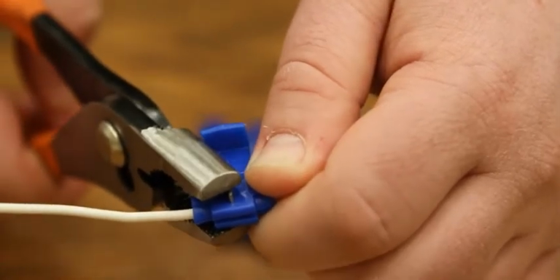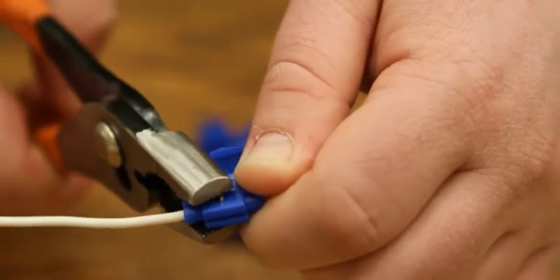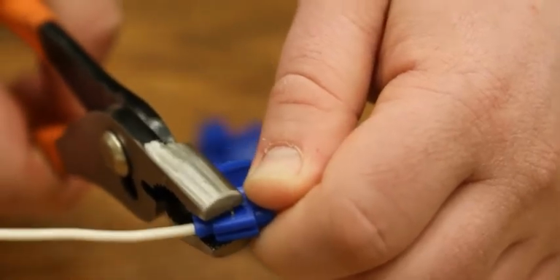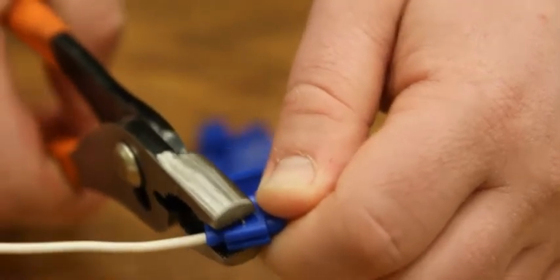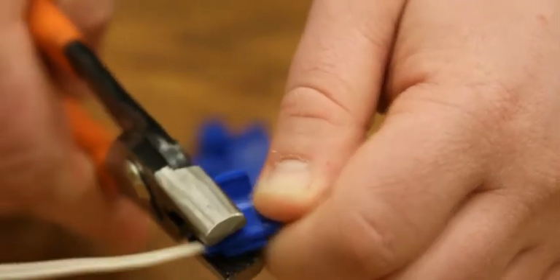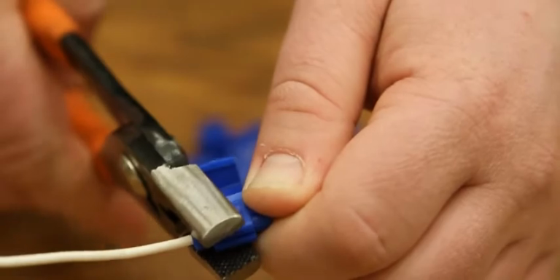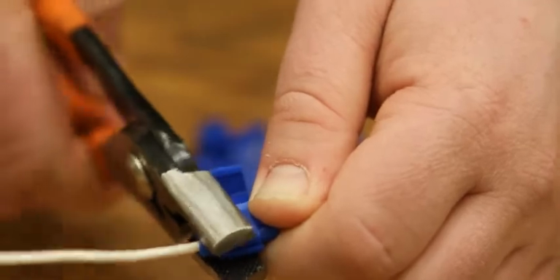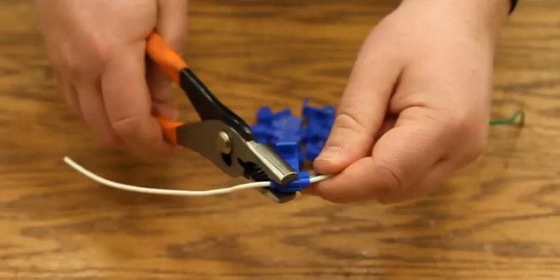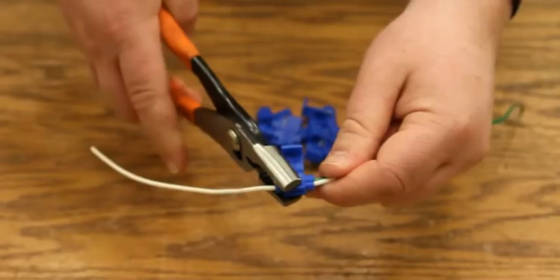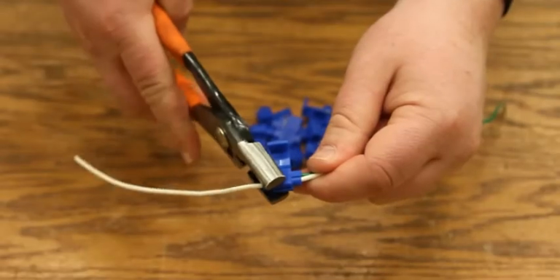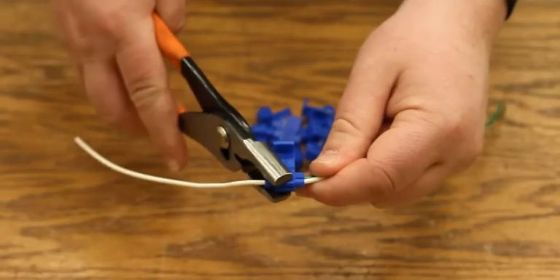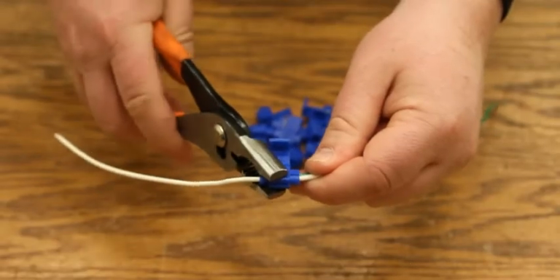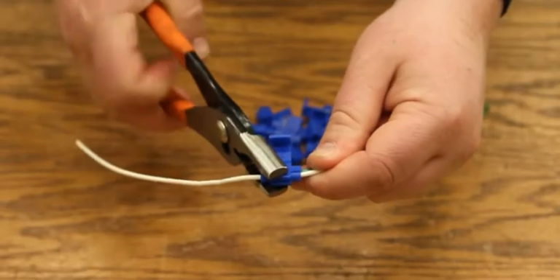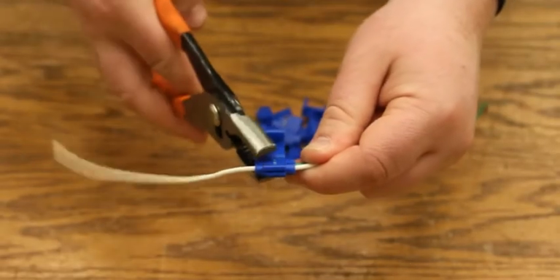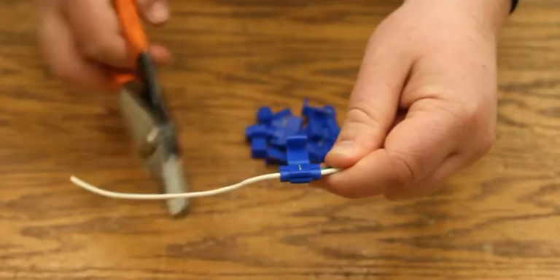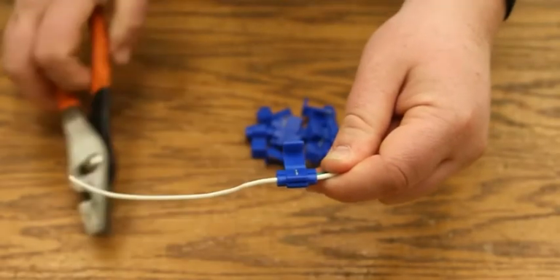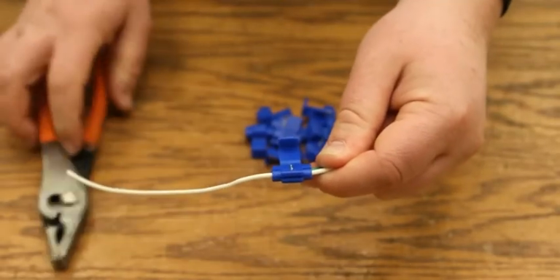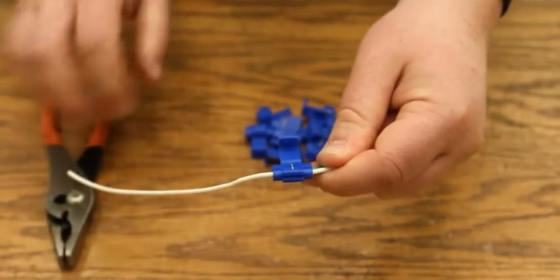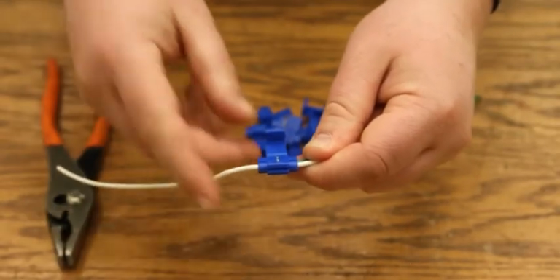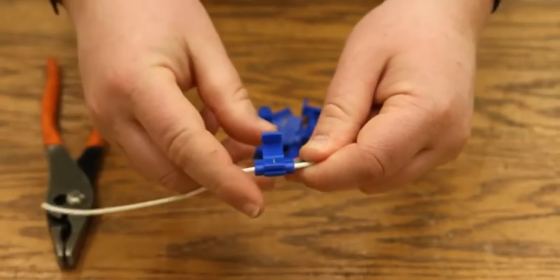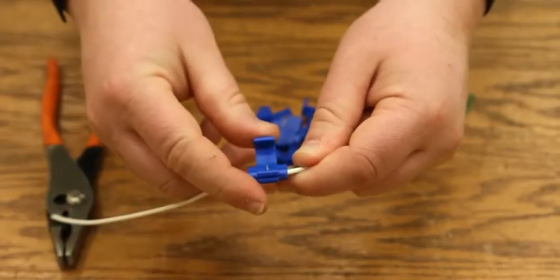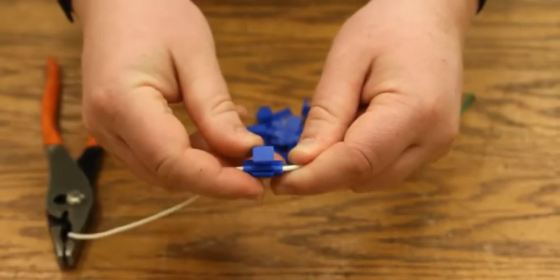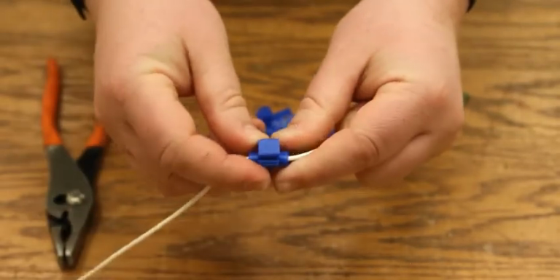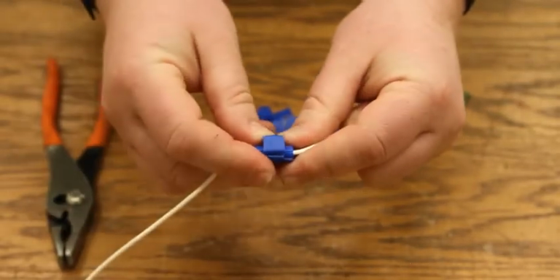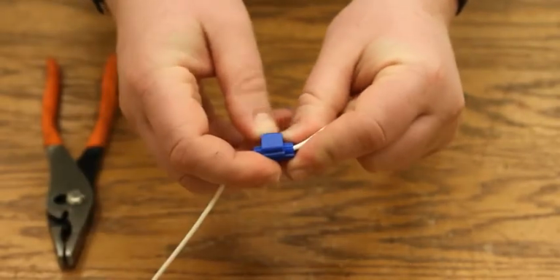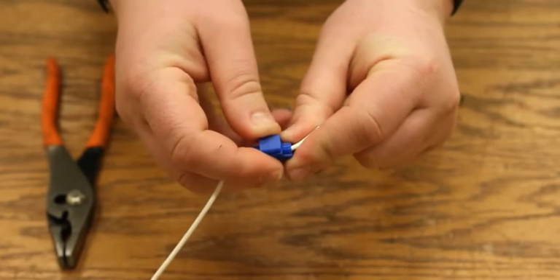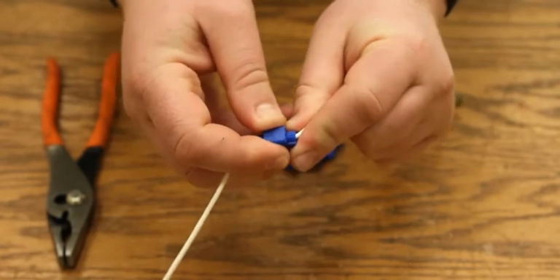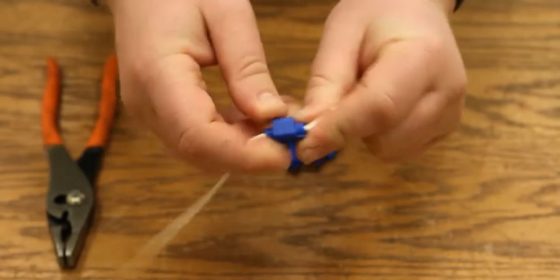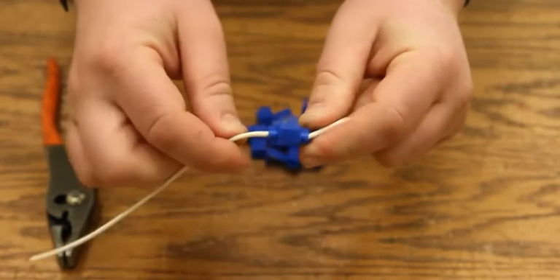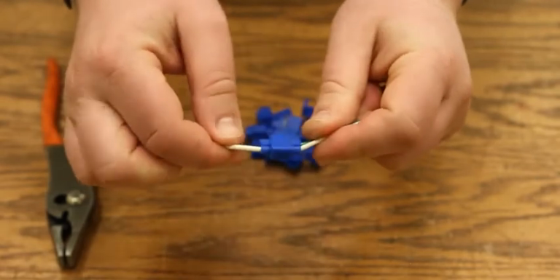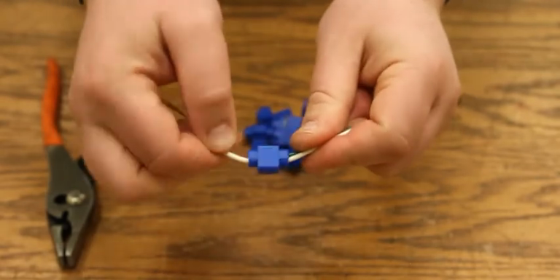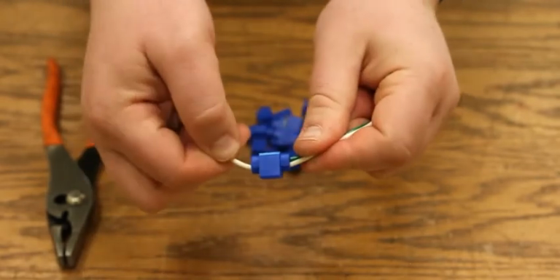Double check to make sure that the blade of the SnapLock is all the way in place. Now all you need to do is close the lid and your splice is complete. Simple and easy.